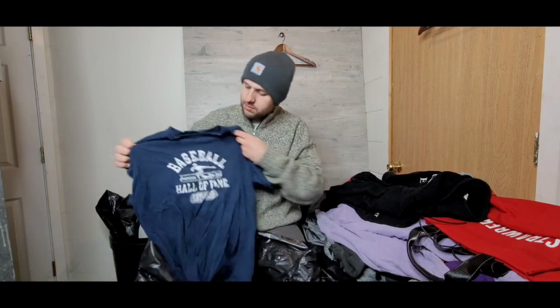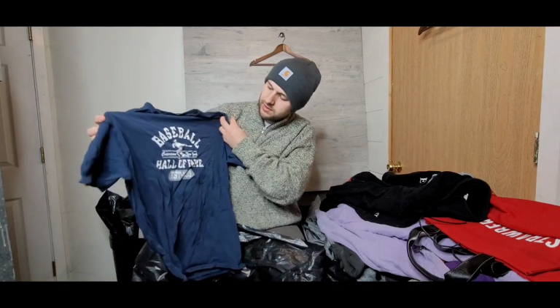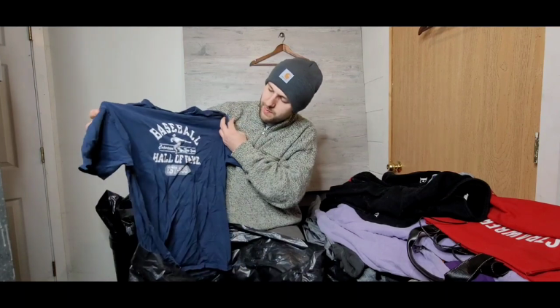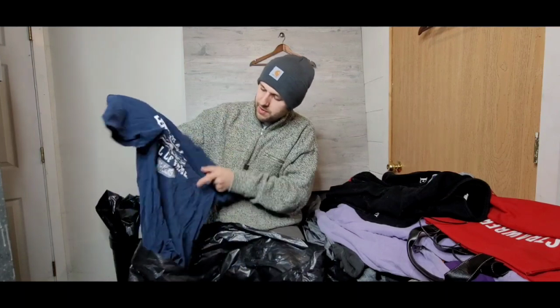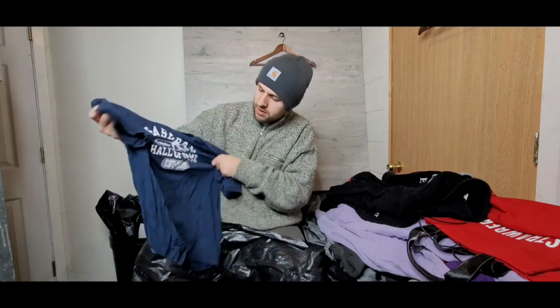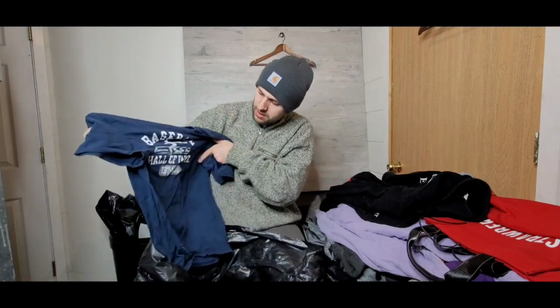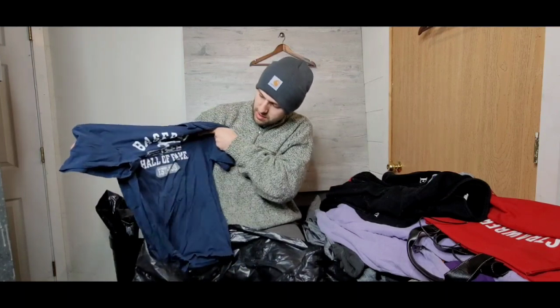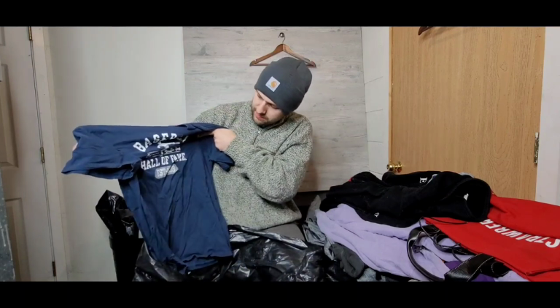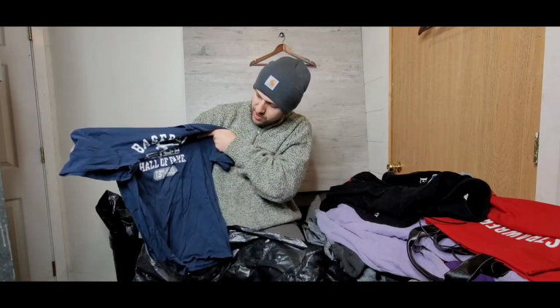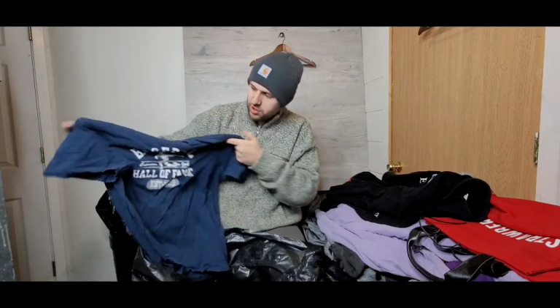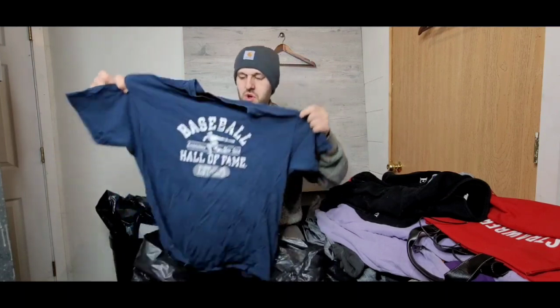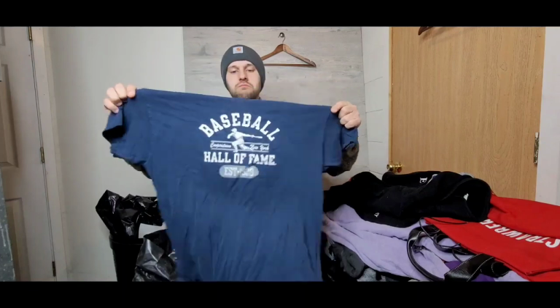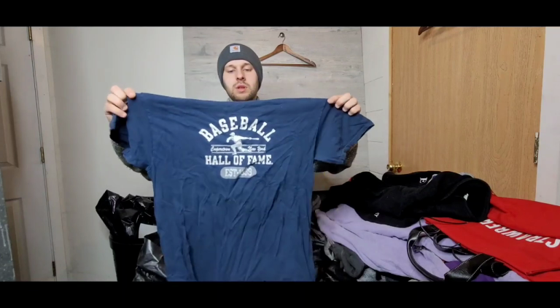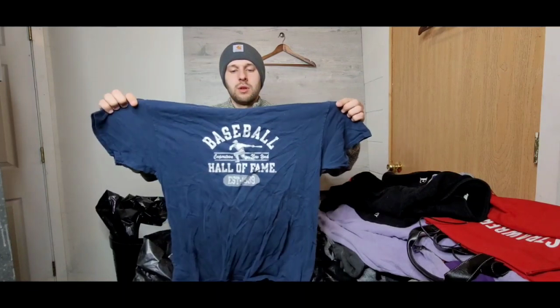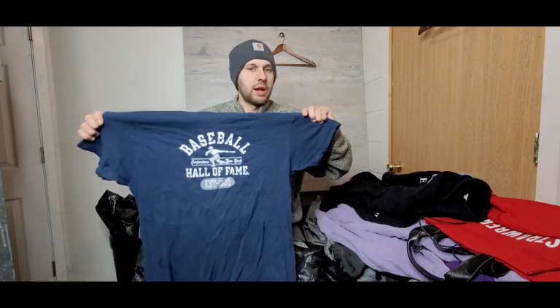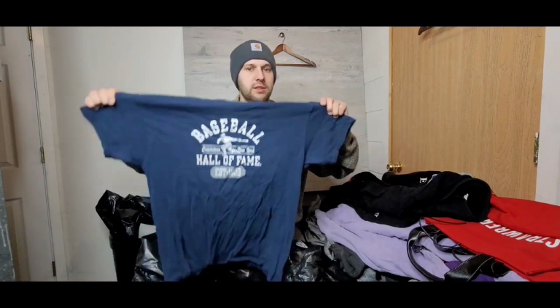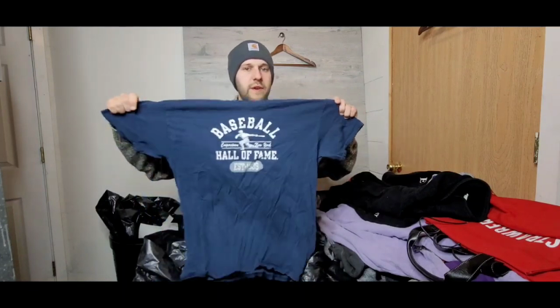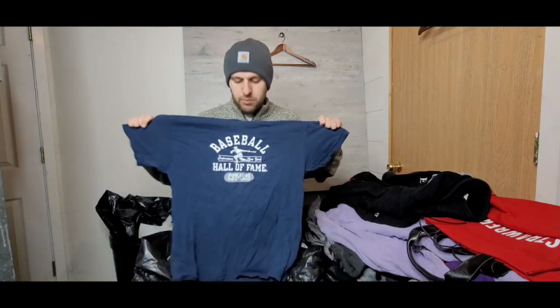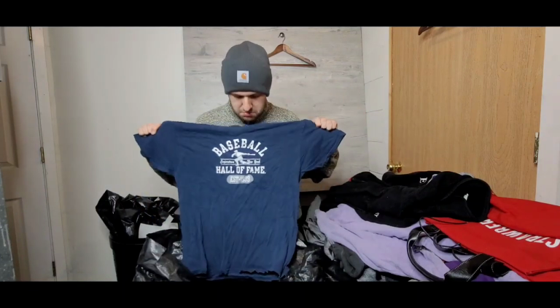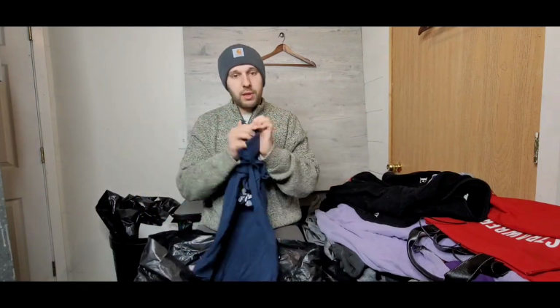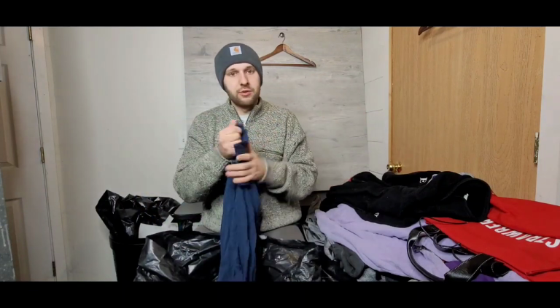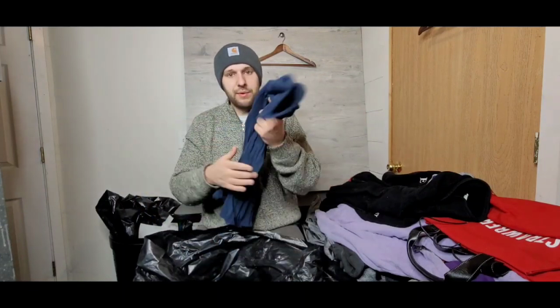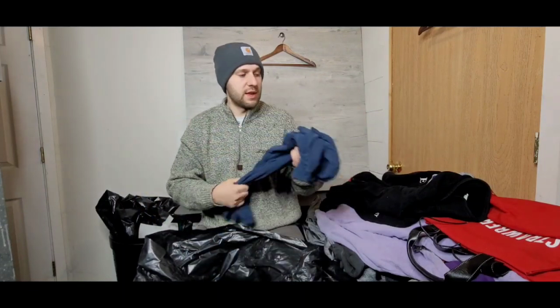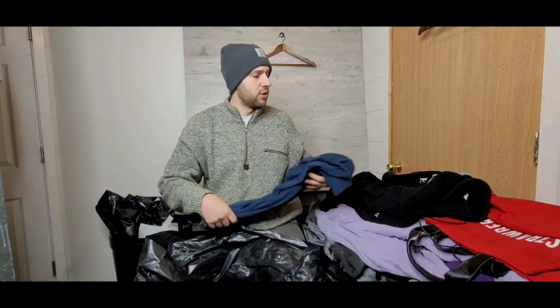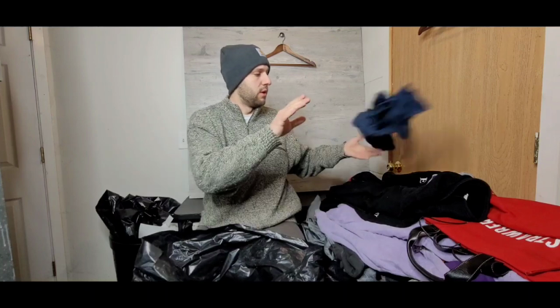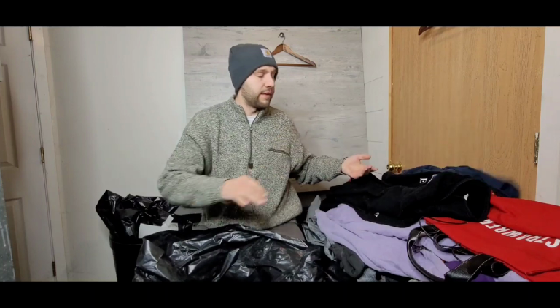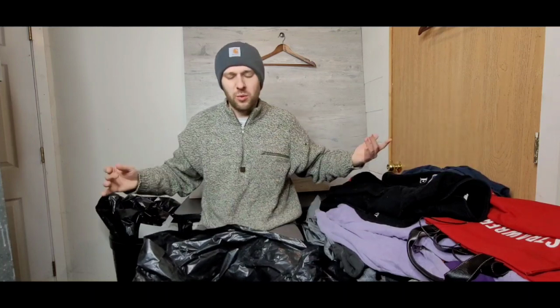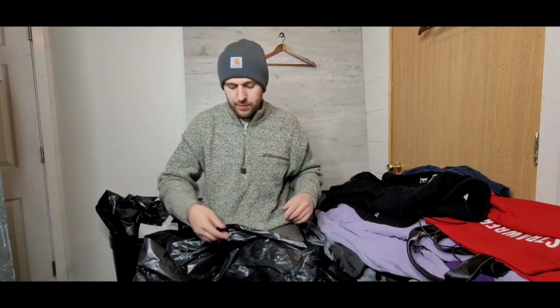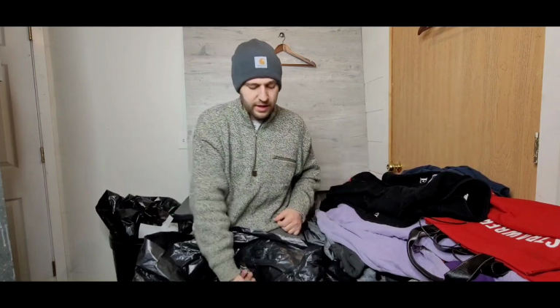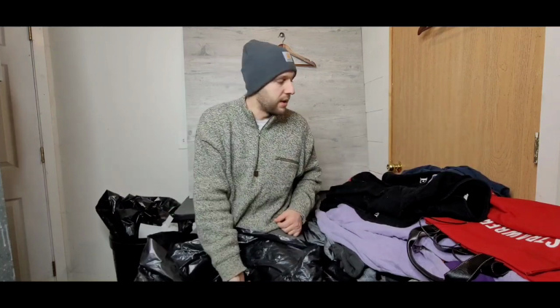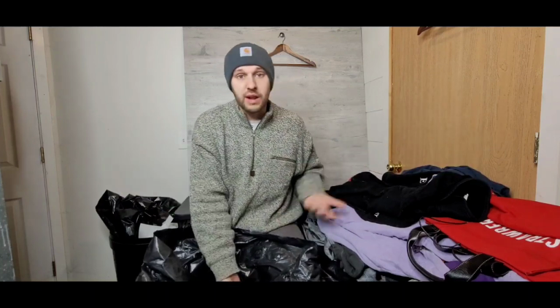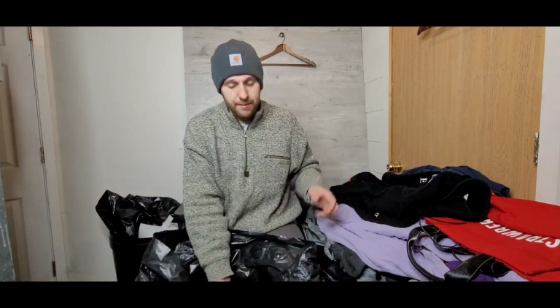What is this? Baseball Hall of Fame graphic shirt. I don't think it's too valuable, but it was probably 50 cents, so I figured I might as well pick it up. If I can get 10 bucks out of it, I'd be happy.